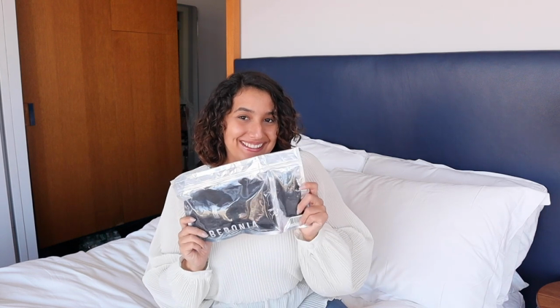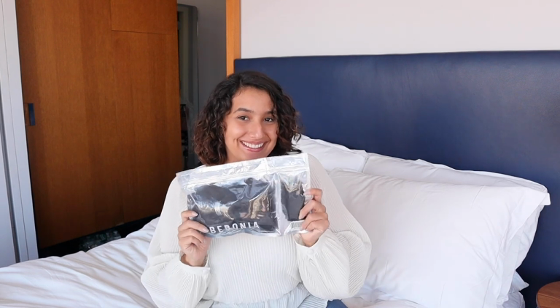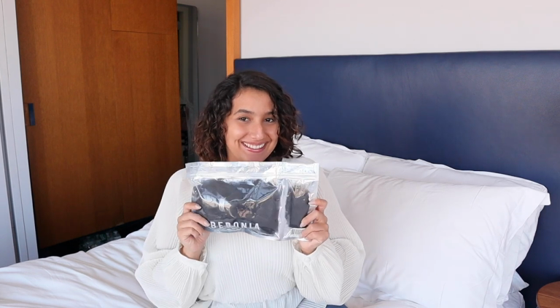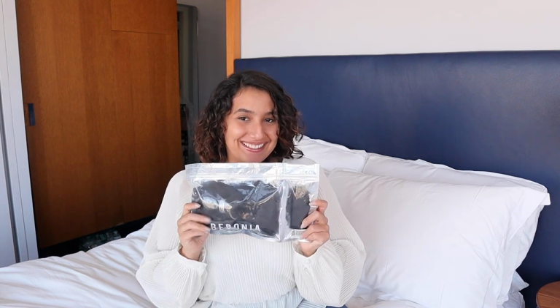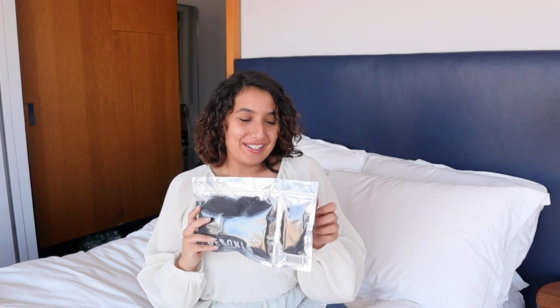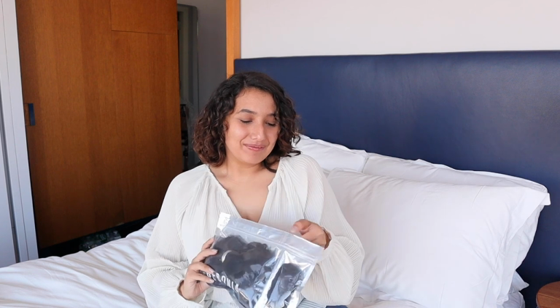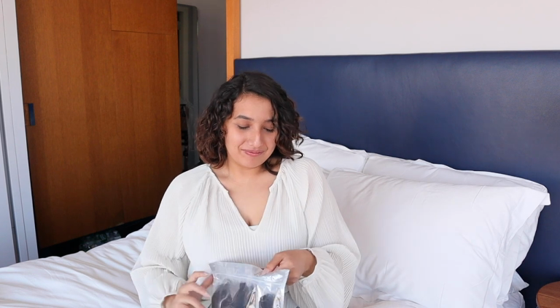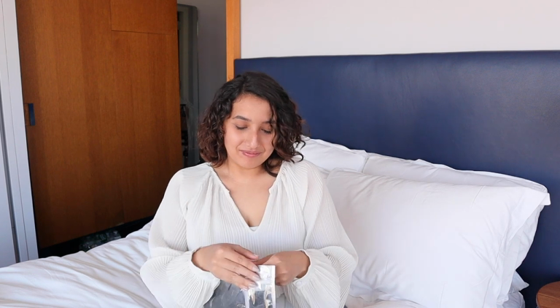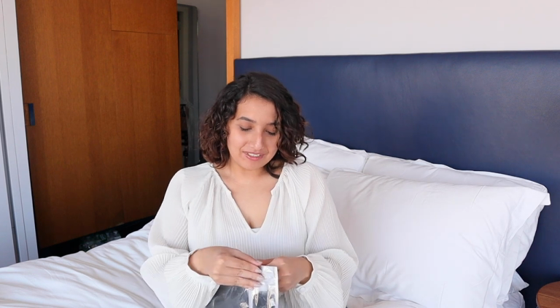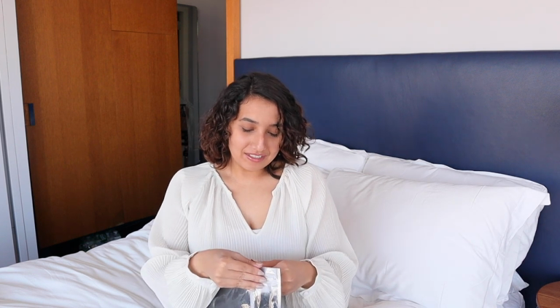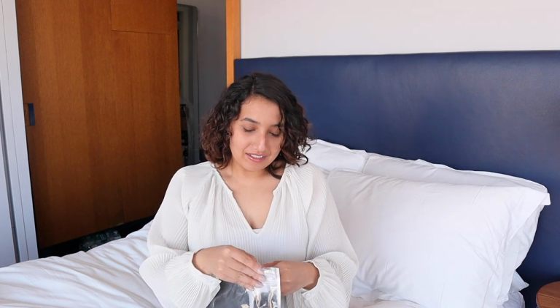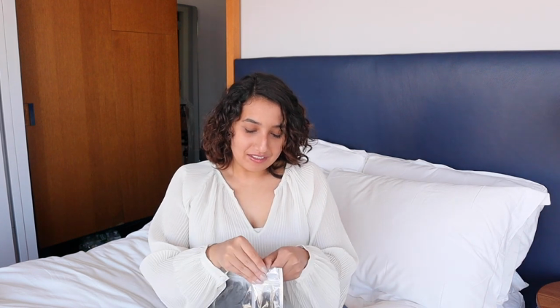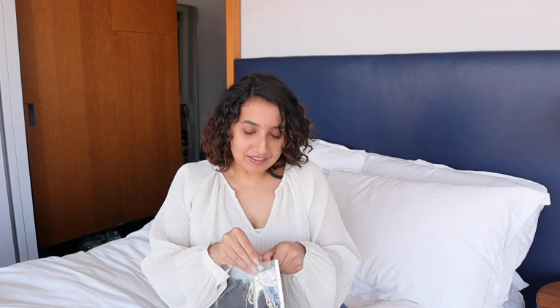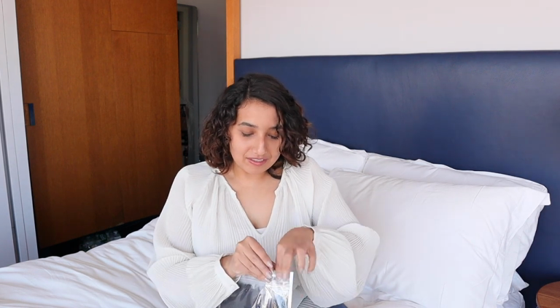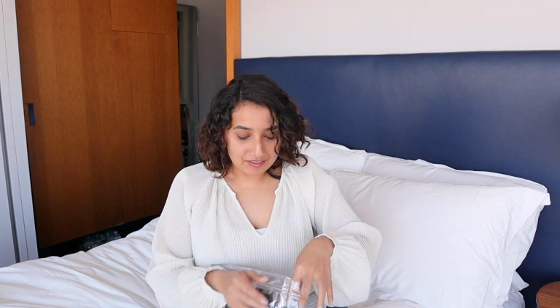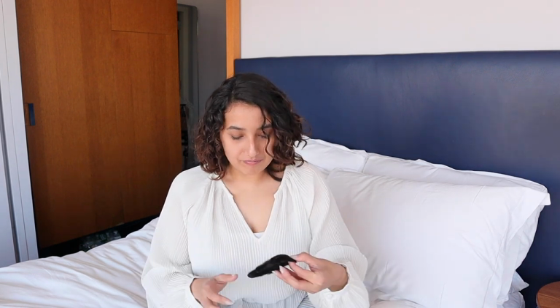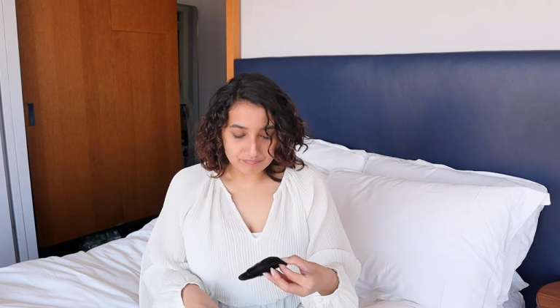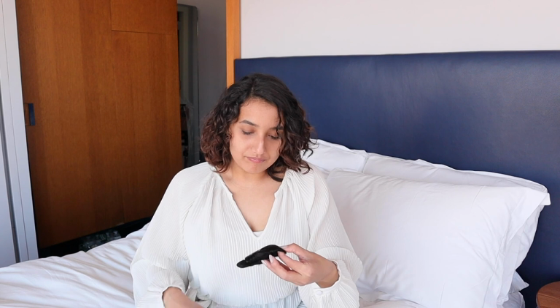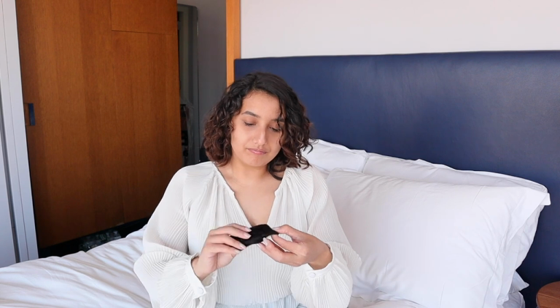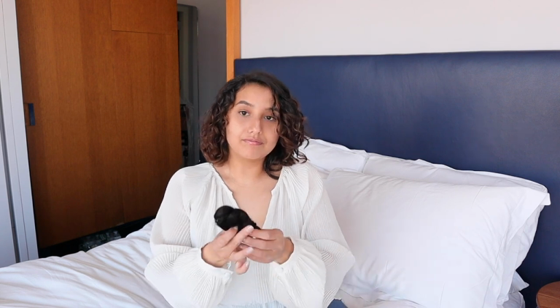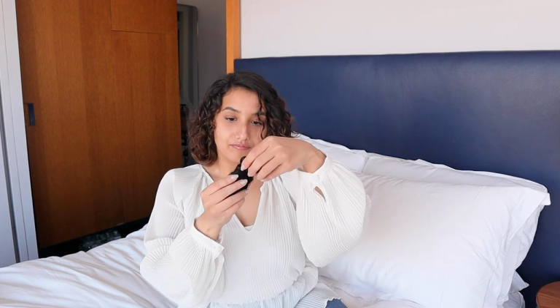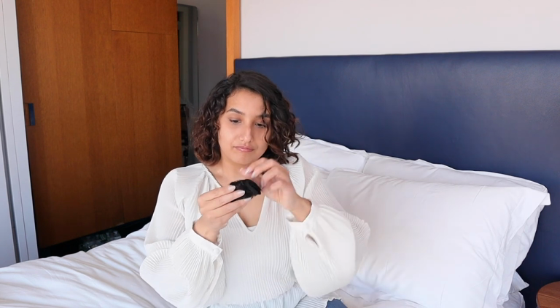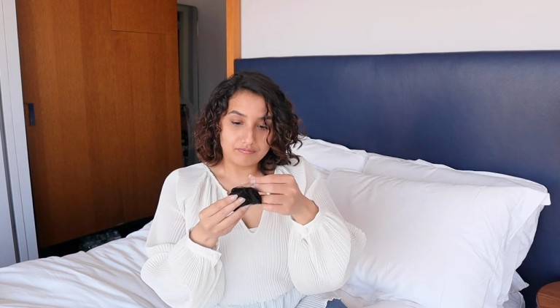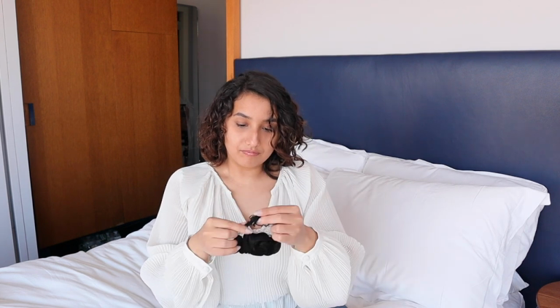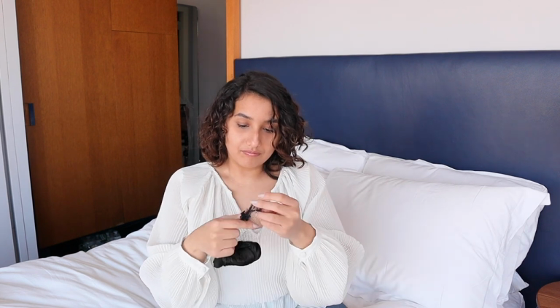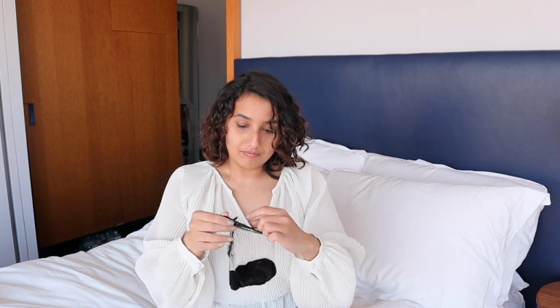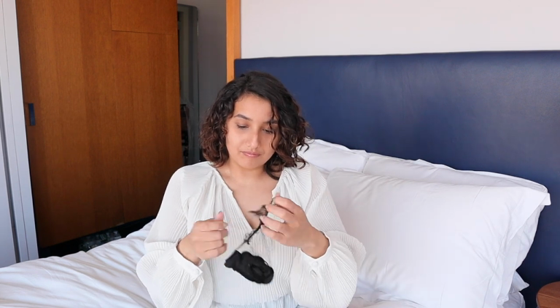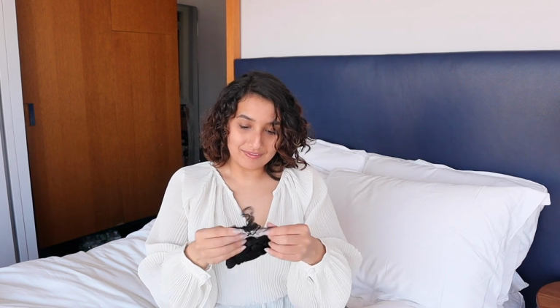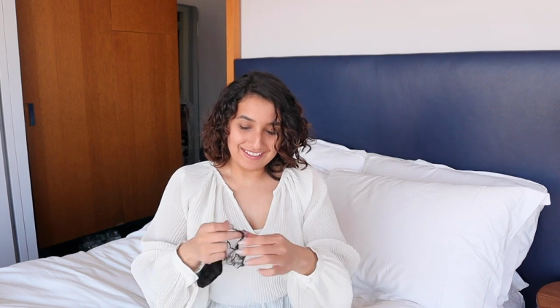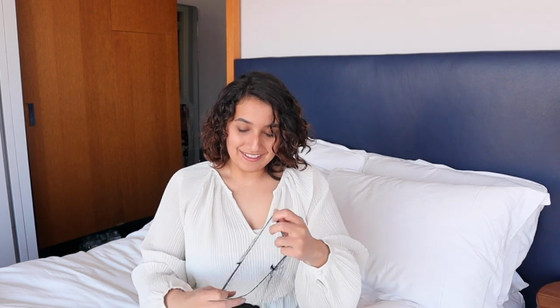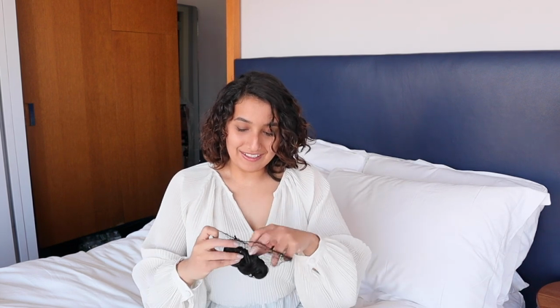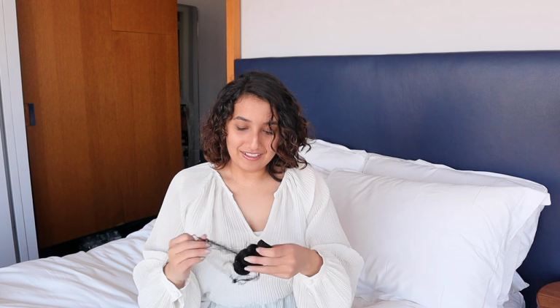Our packaging has a section with a tester piece that is designed to let you see the curl pattern of the set before opening the main packaging. This allows you to return or exchange the set if they are not a match.